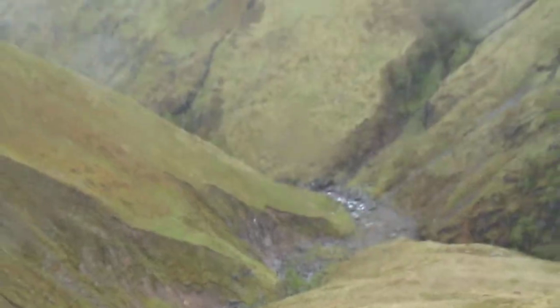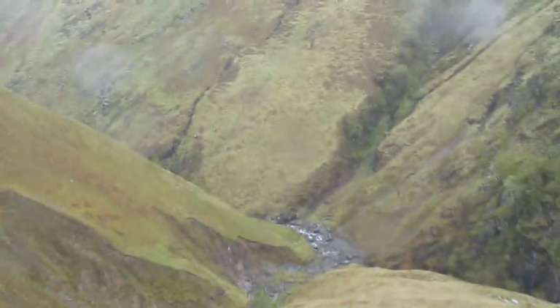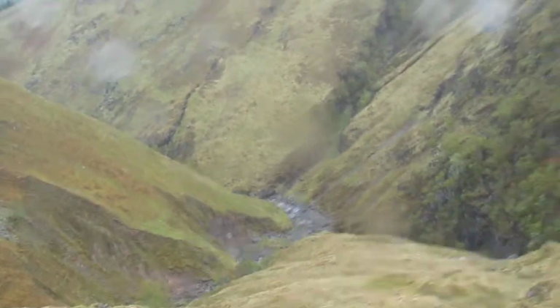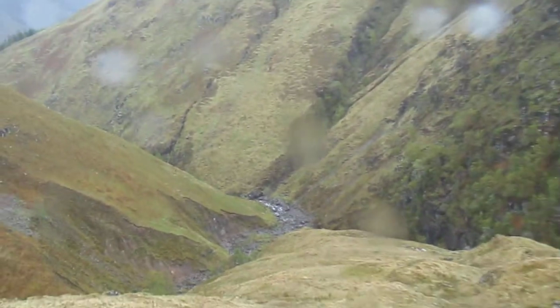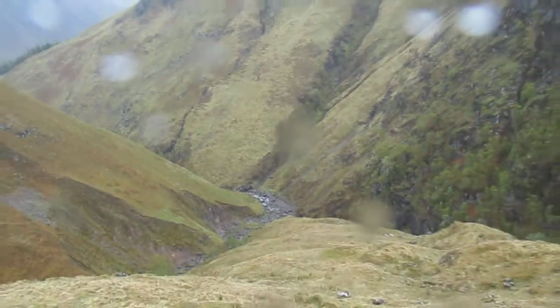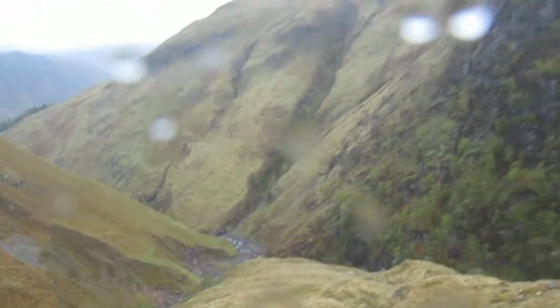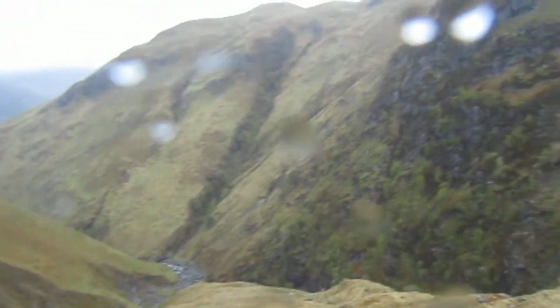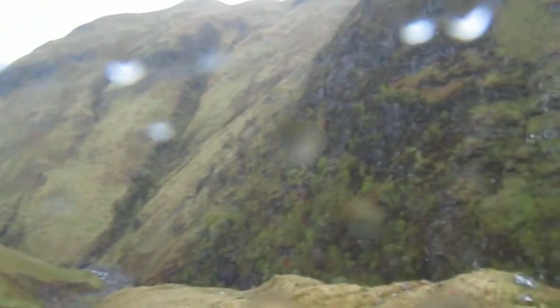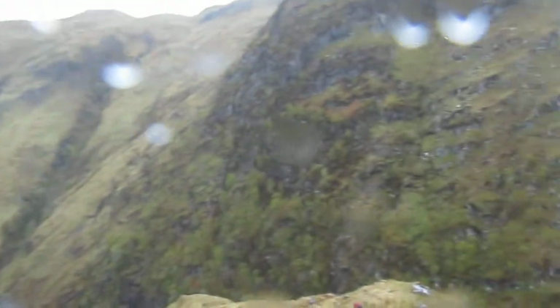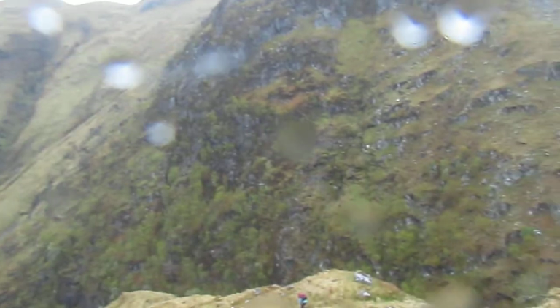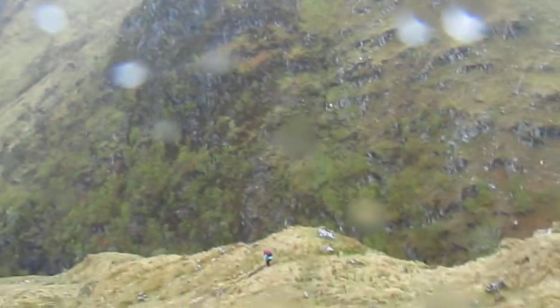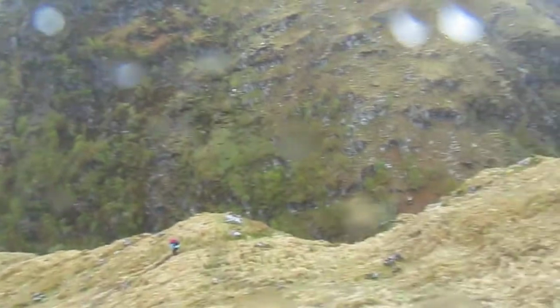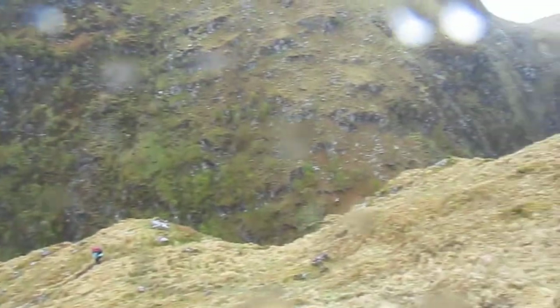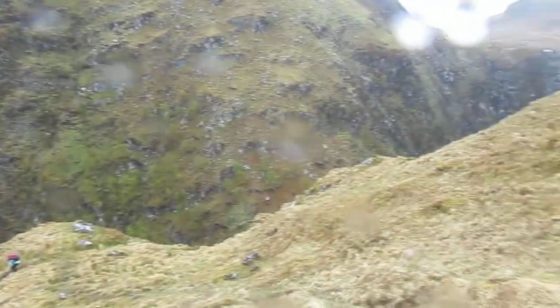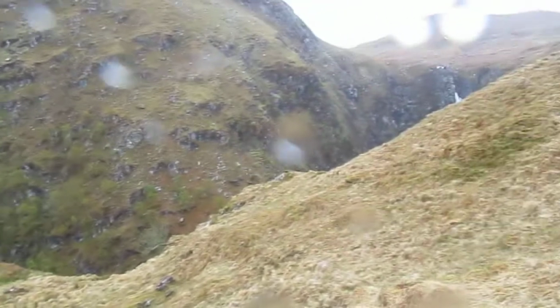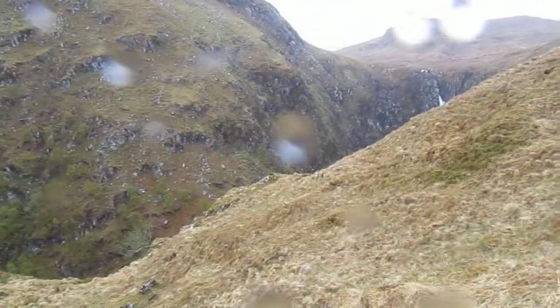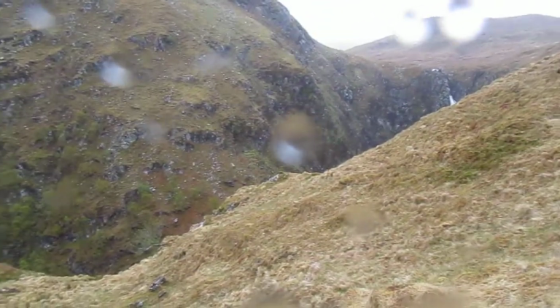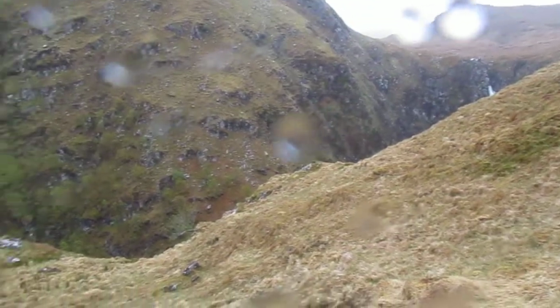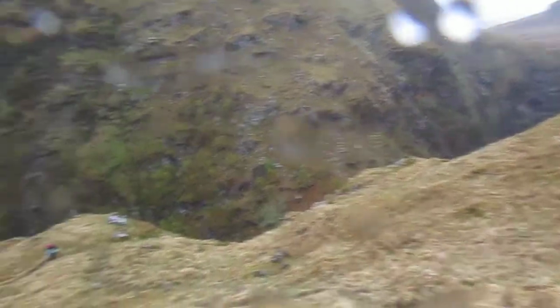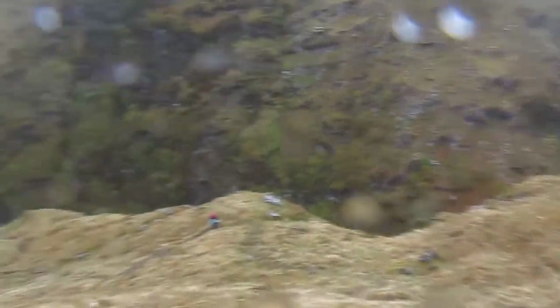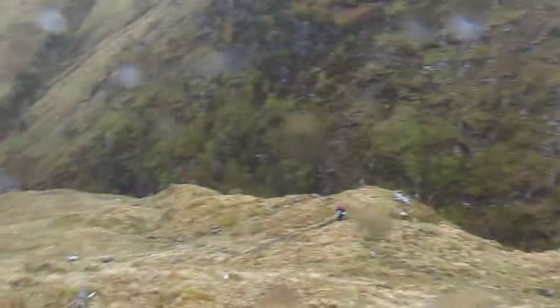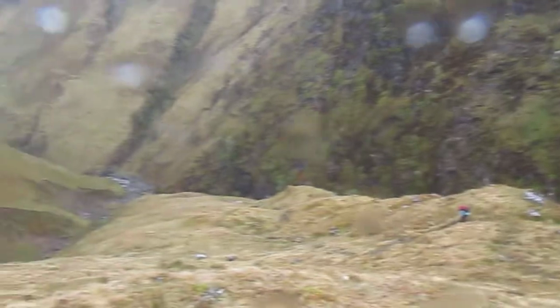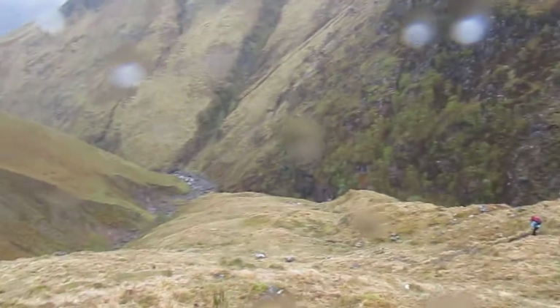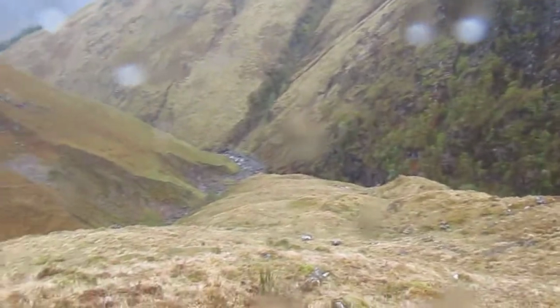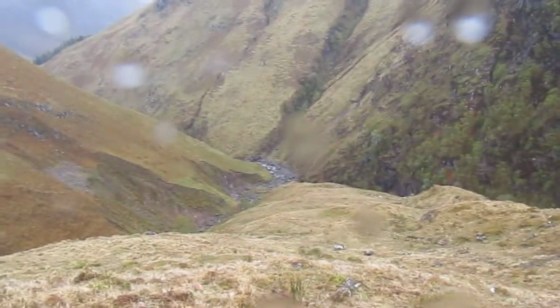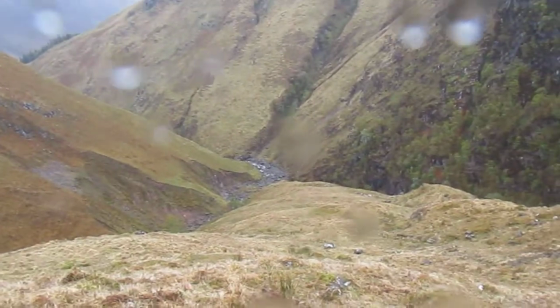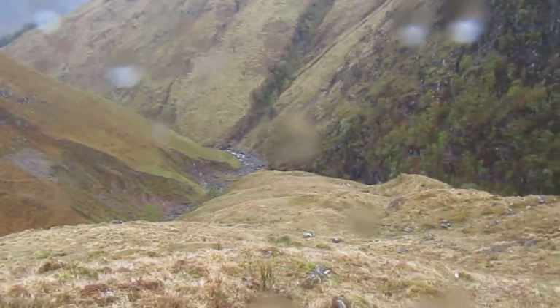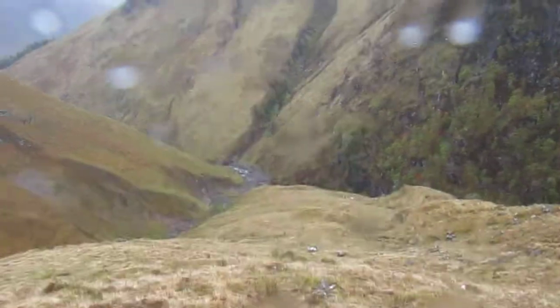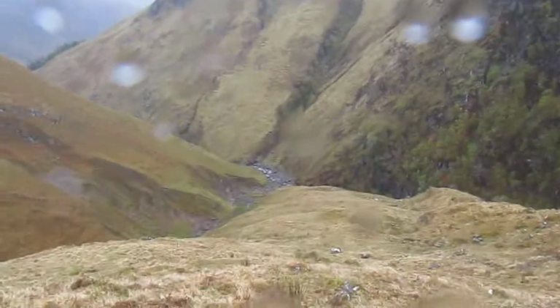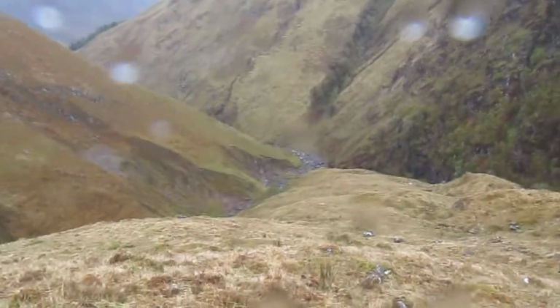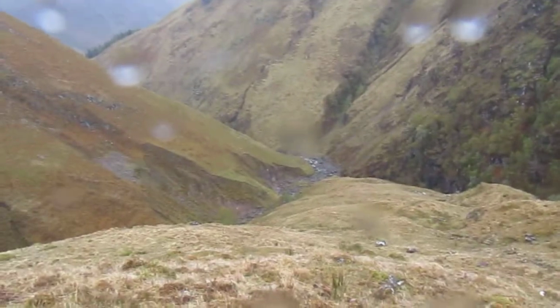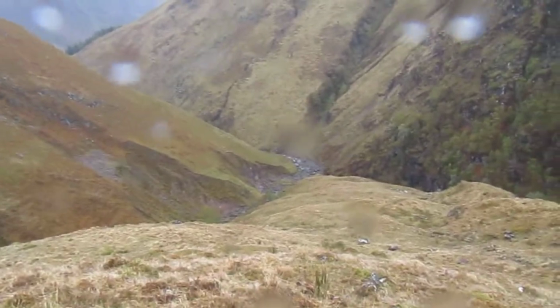But yeah, it's just stunning in here. The sides of the river drop straight down. It's another pretty special part of the Cape Wrath Trail, but yet another challenging place.